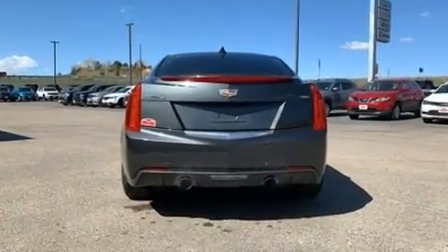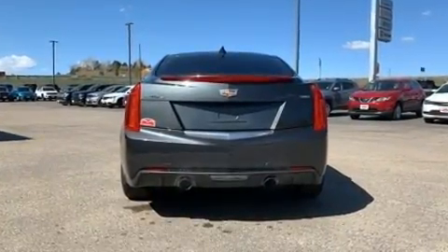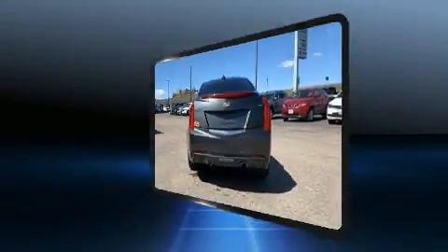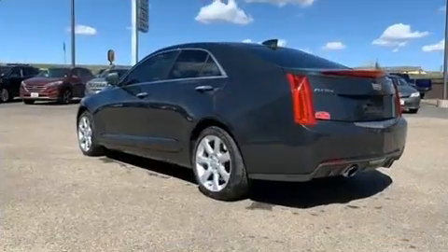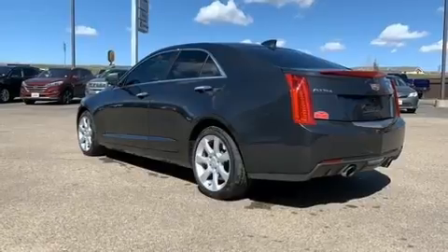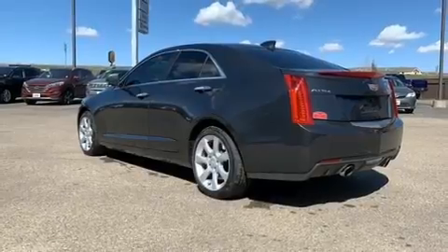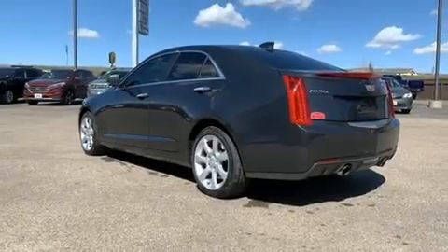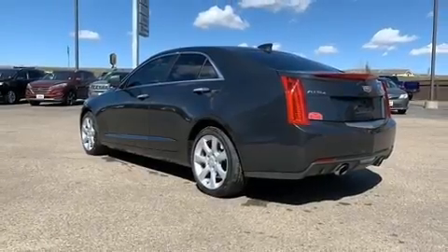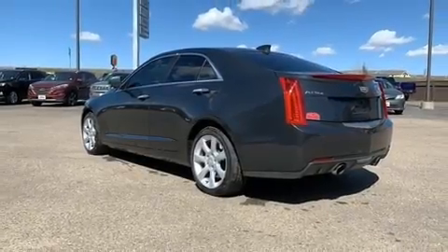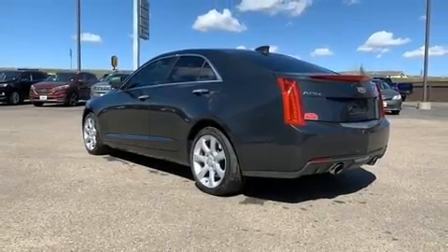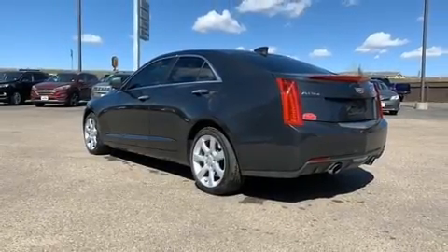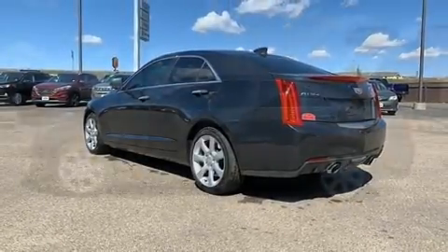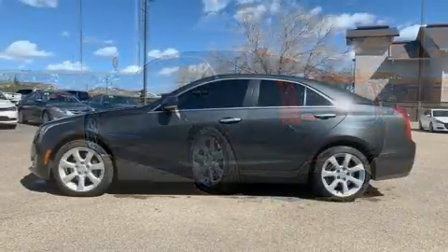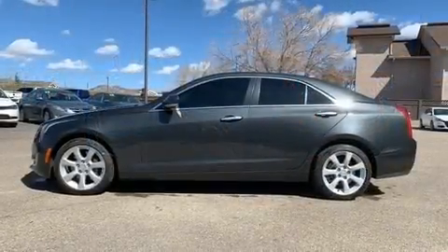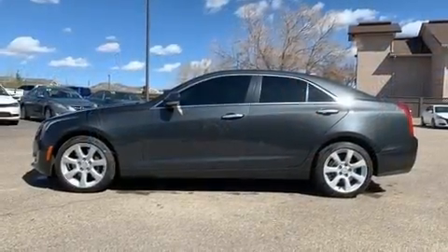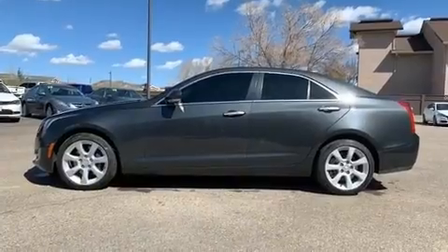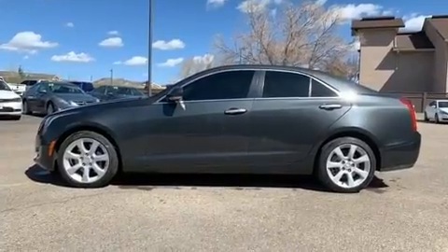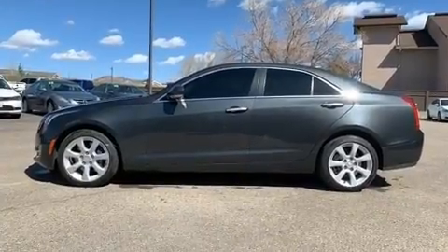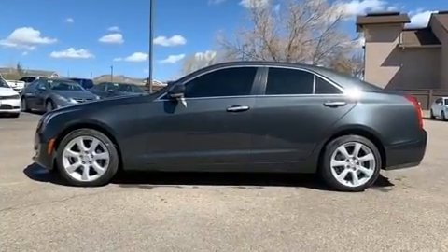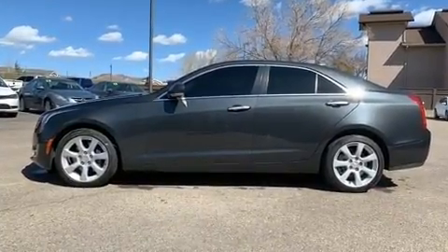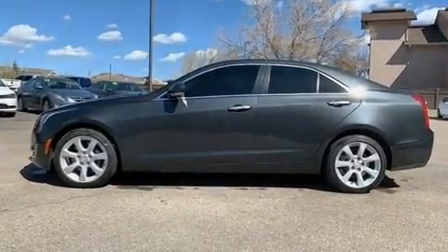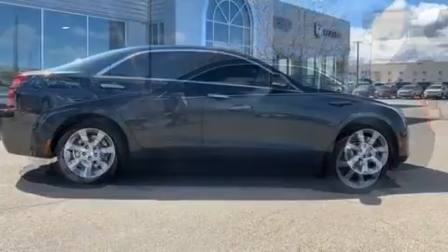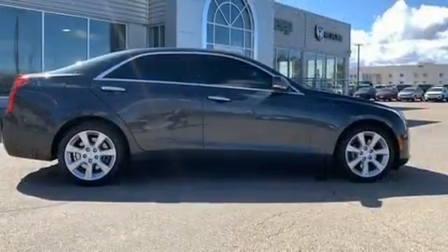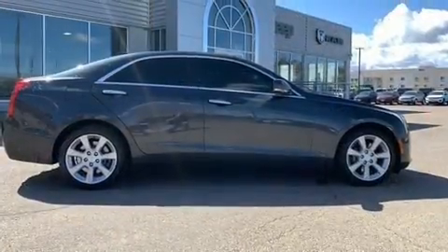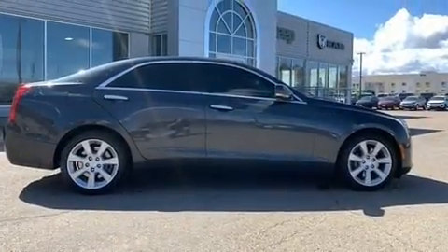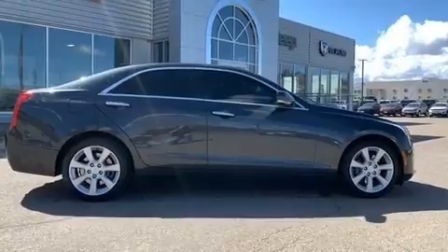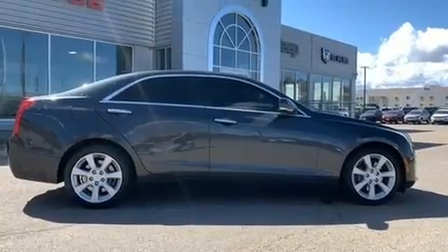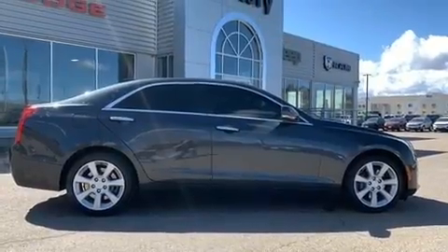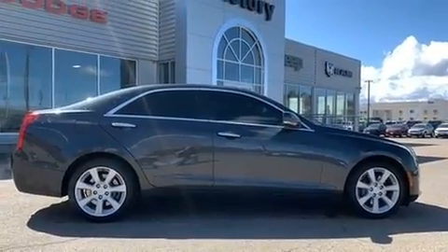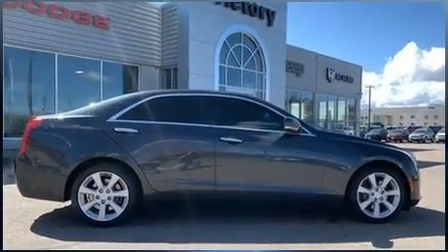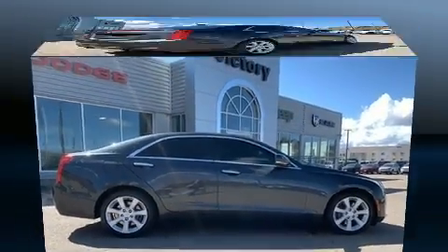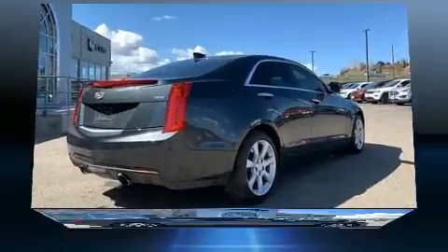A wealth of standard features mean that you no longer have to sacrifice — like all-wheel drive, adjustable headrests in all seating positions, a built-in garage door transmitter, a power seat, automatic dimming door mirrors, and leather upholstery.